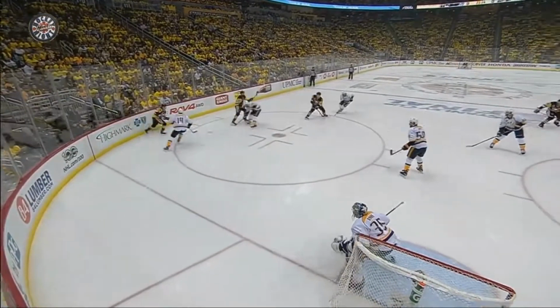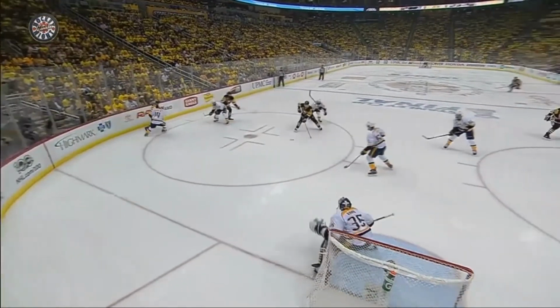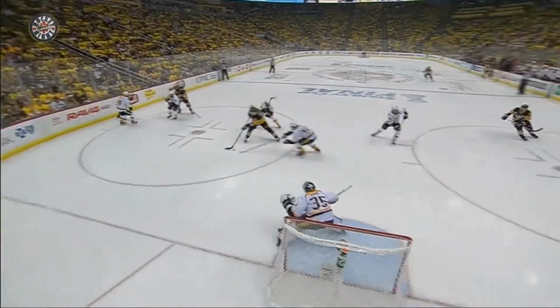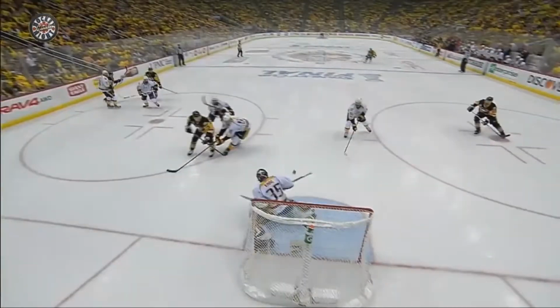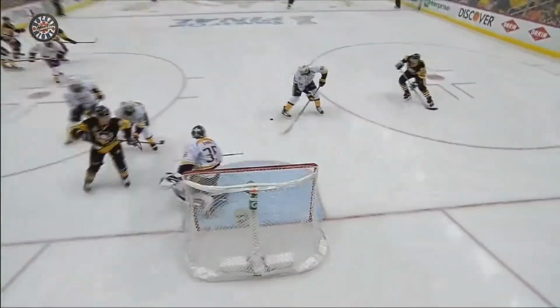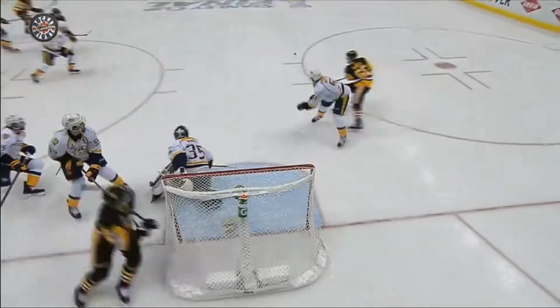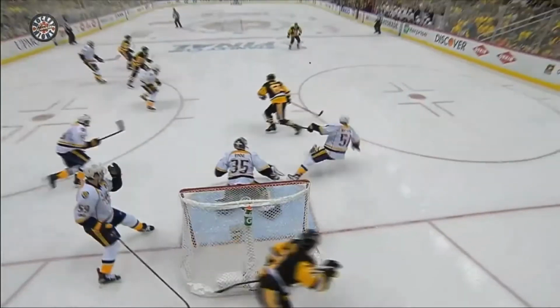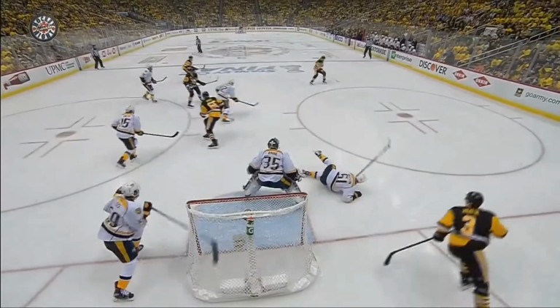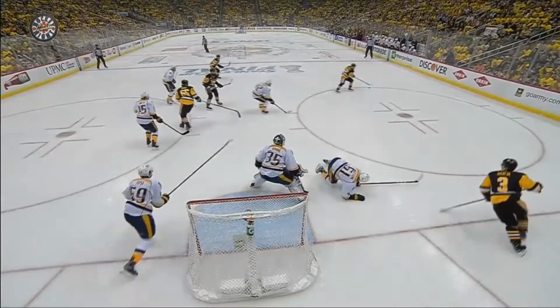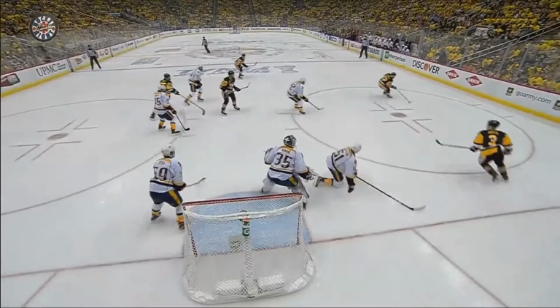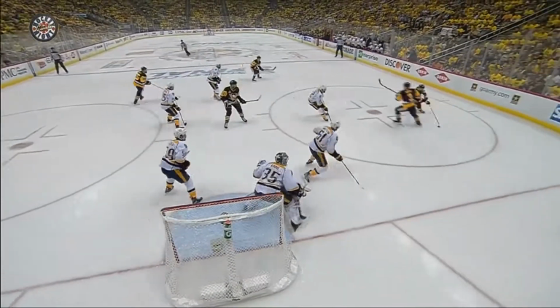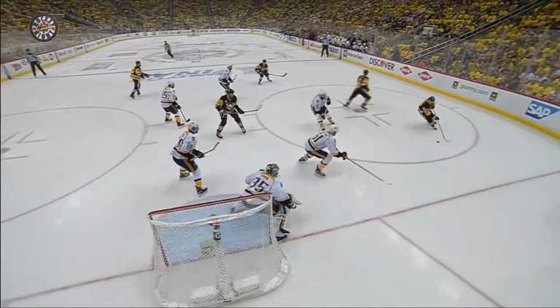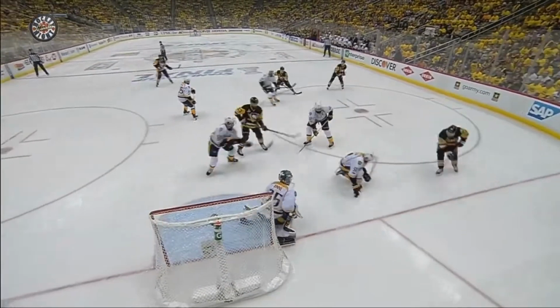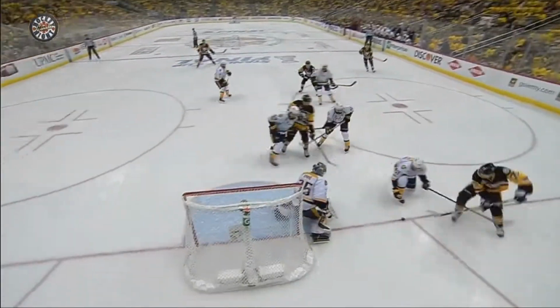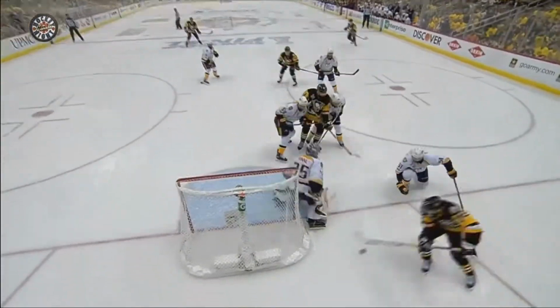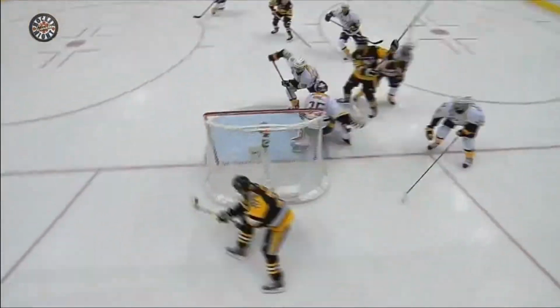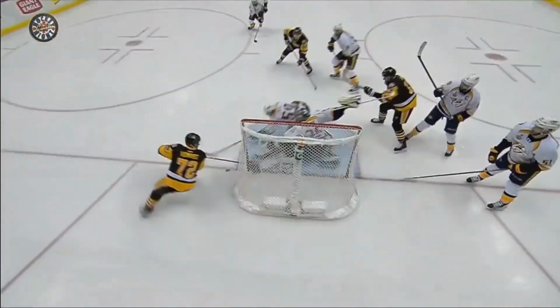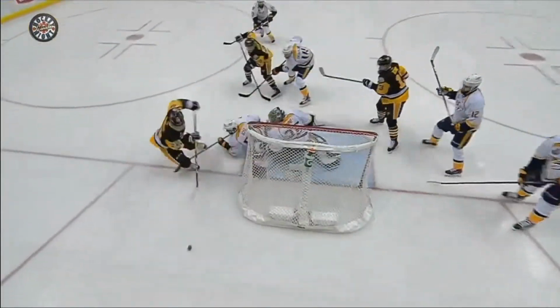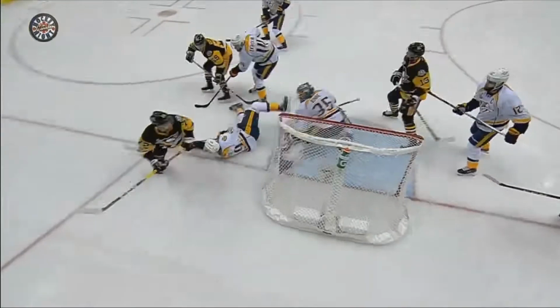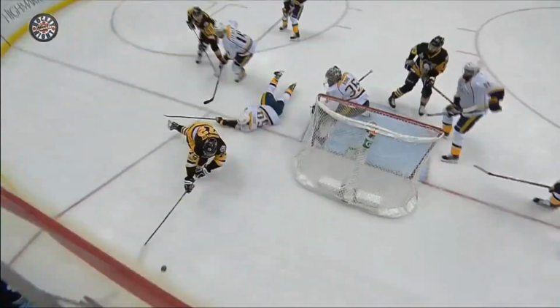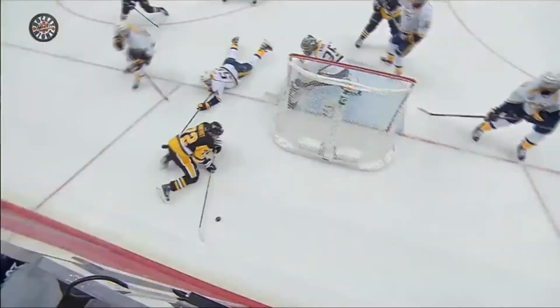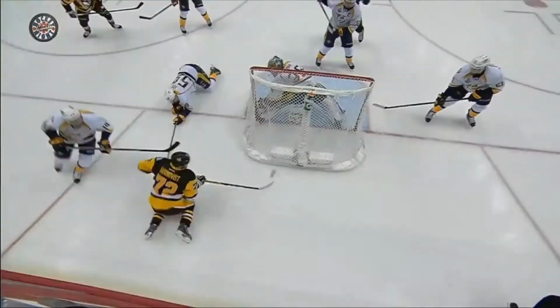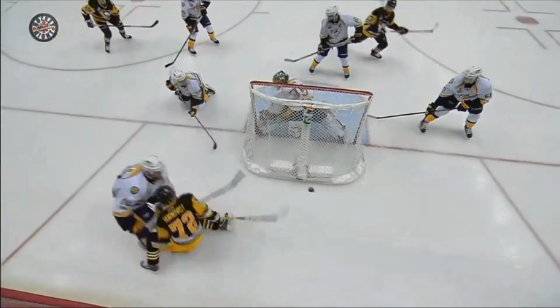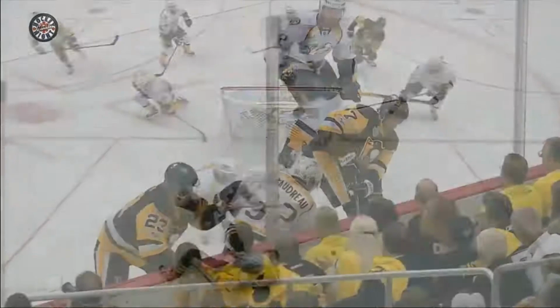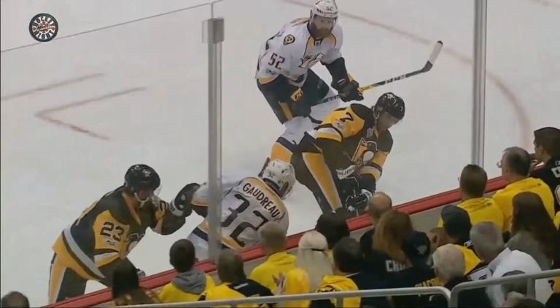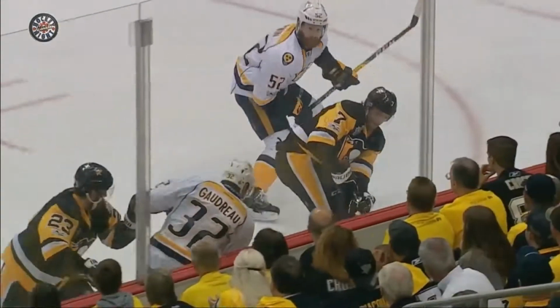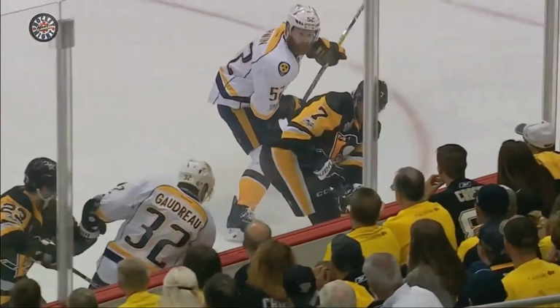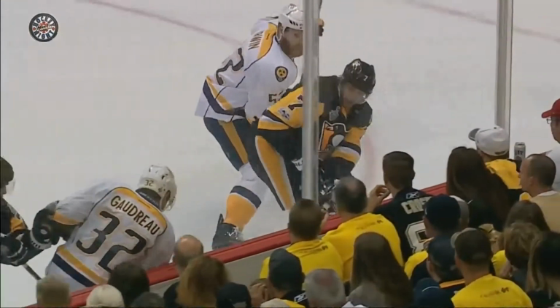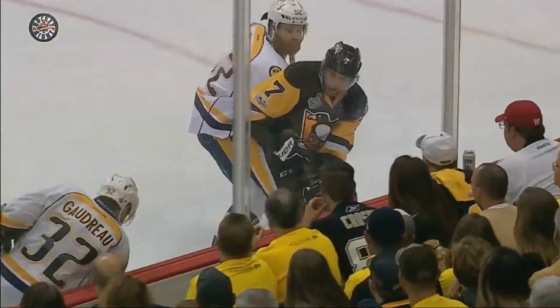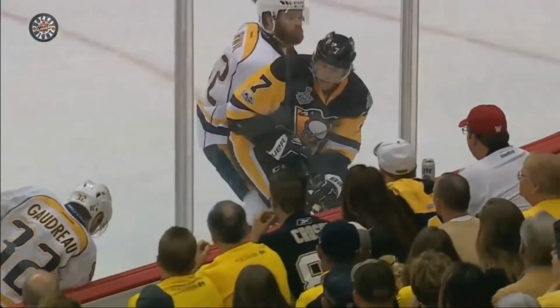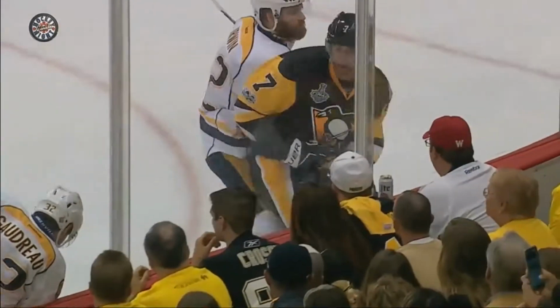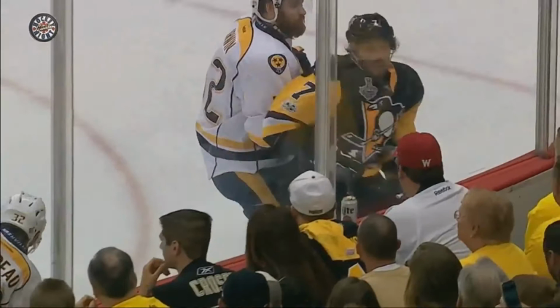Pecorino getting challenged here, makes one save, and then the quick response down low on the wraparound — just able to get some help there by Roman Yossi. And then watch this play: Cullen looking back the other way.